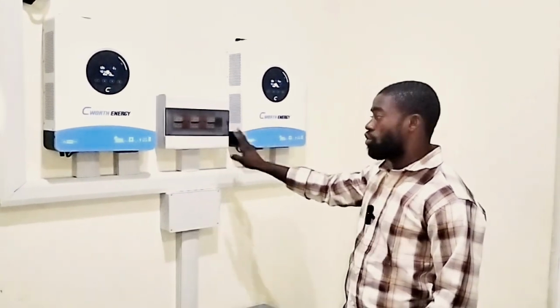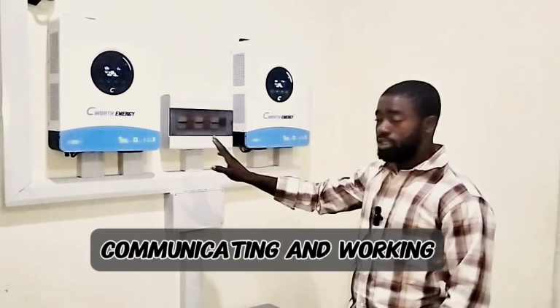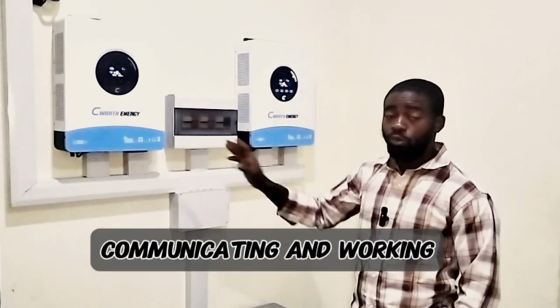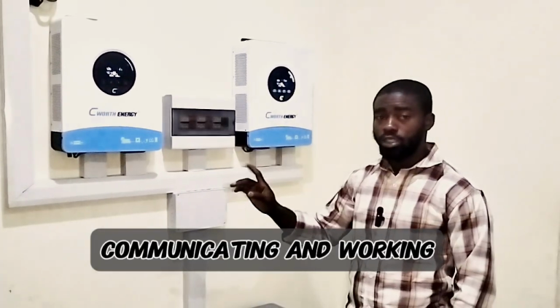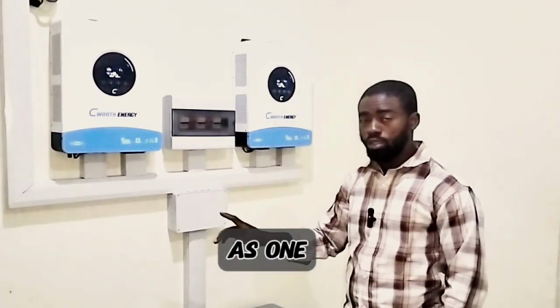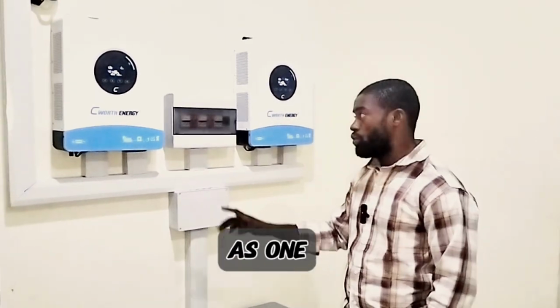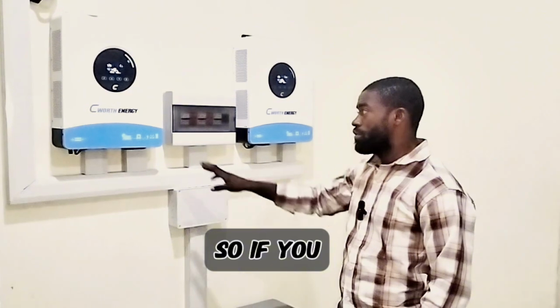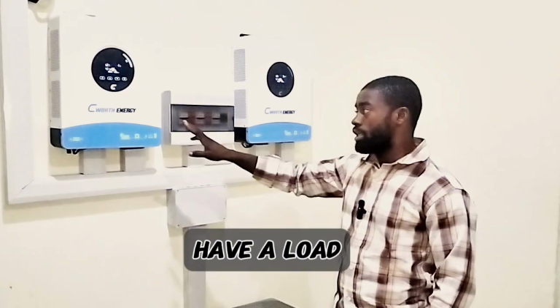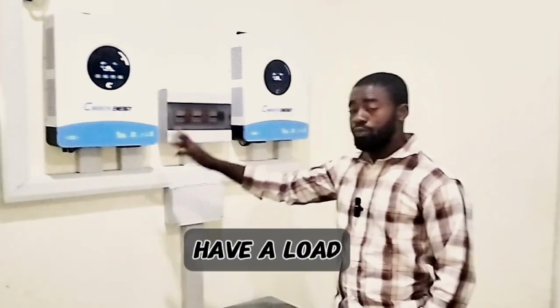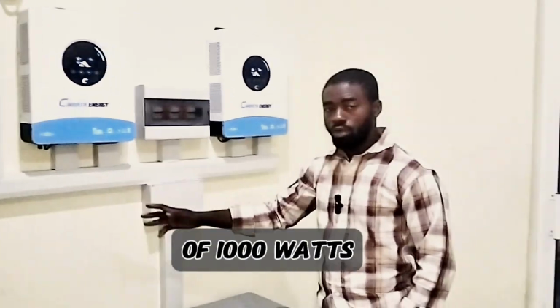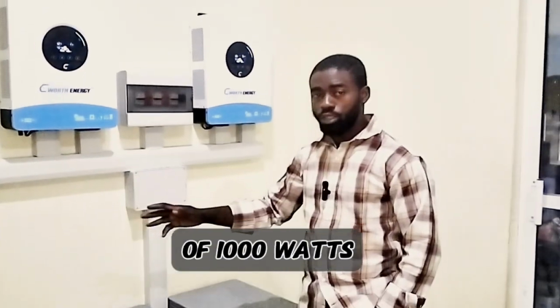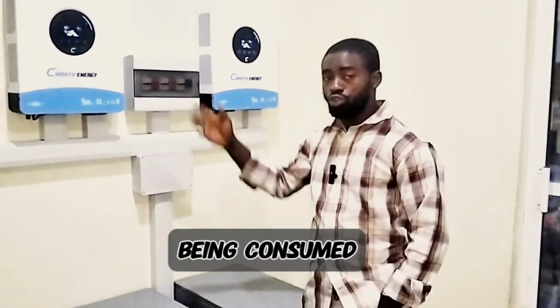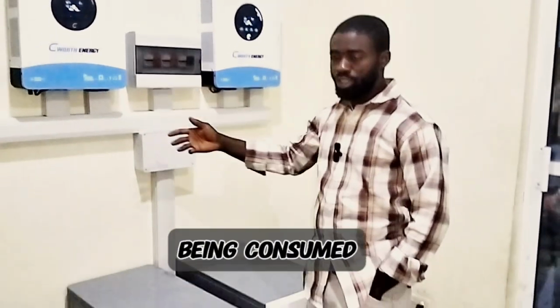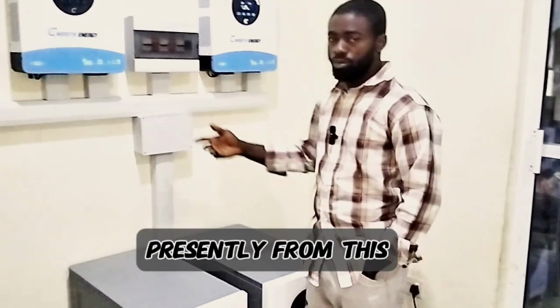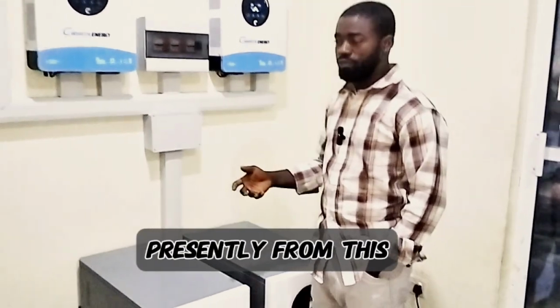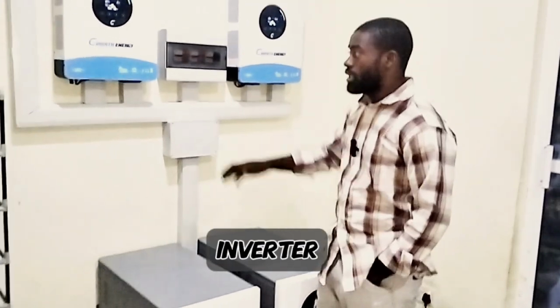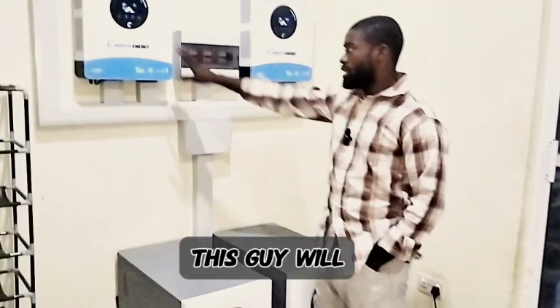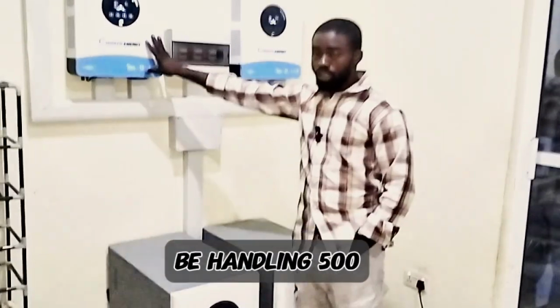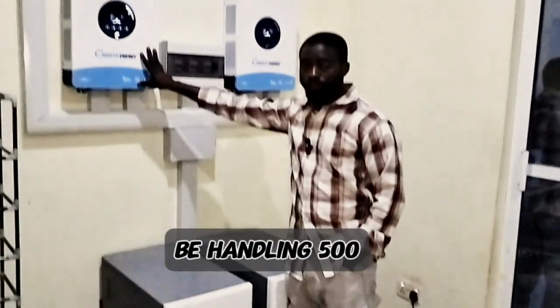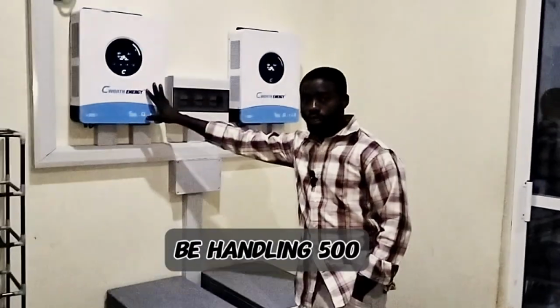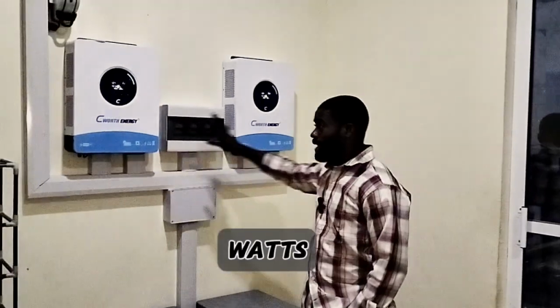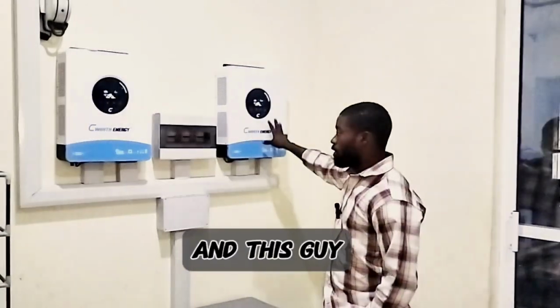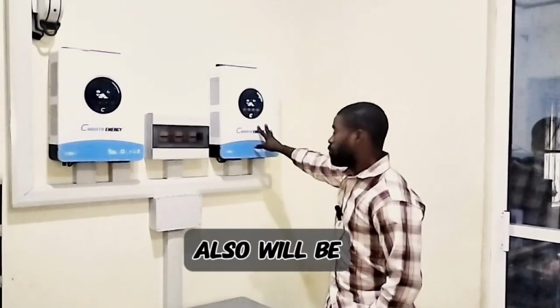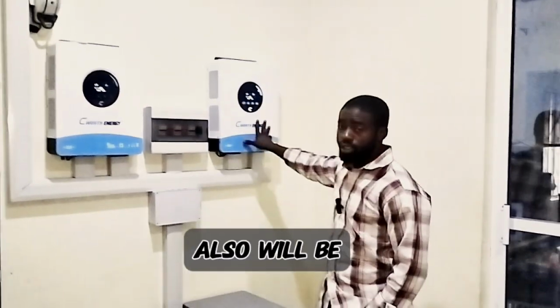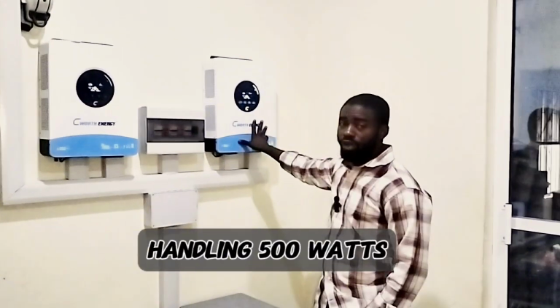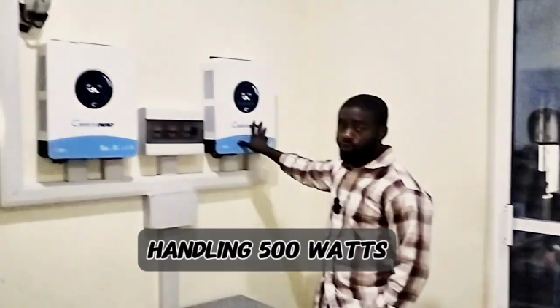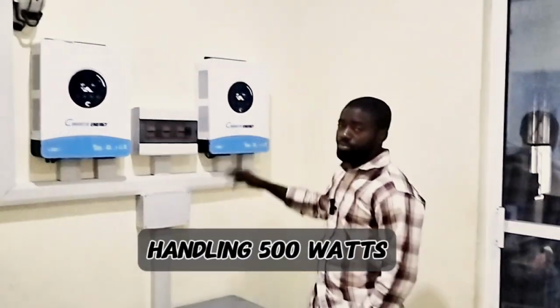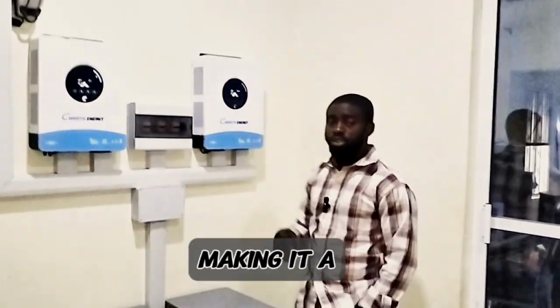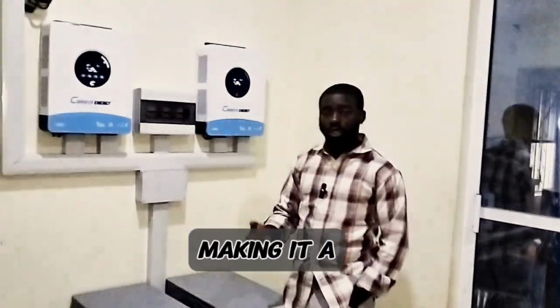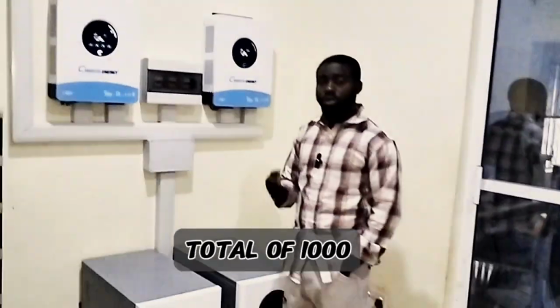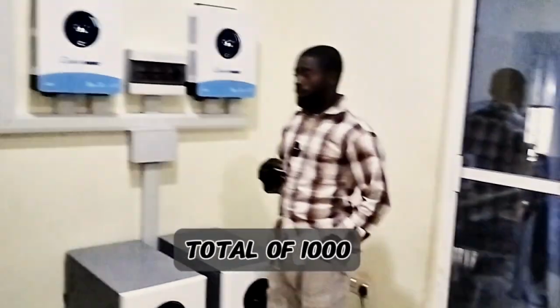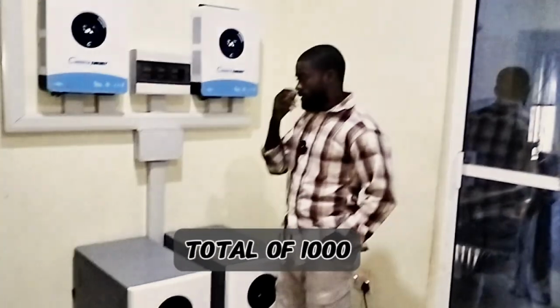So if you have a load of 1,000 watts being consumed presently, this inverter will be handling 500 watts and this one will also be handling 500 watts, making it a total of 1,000 watts.